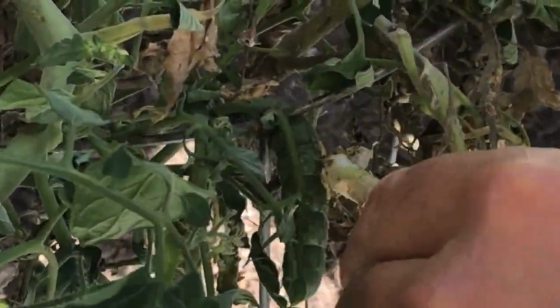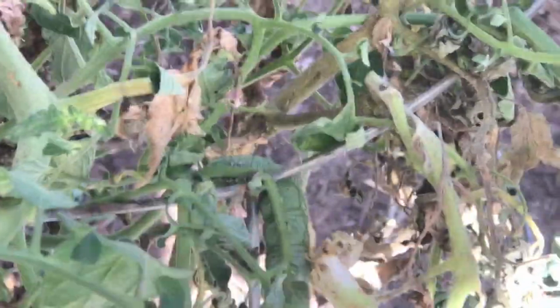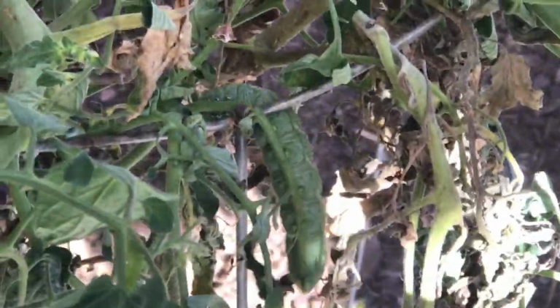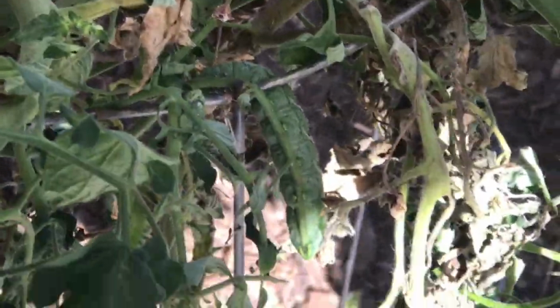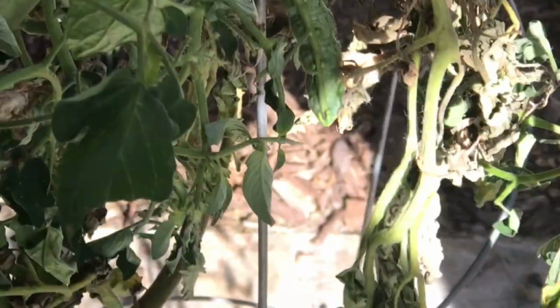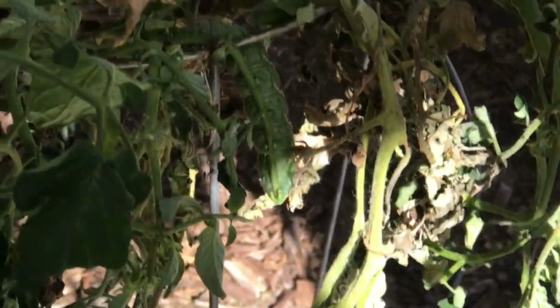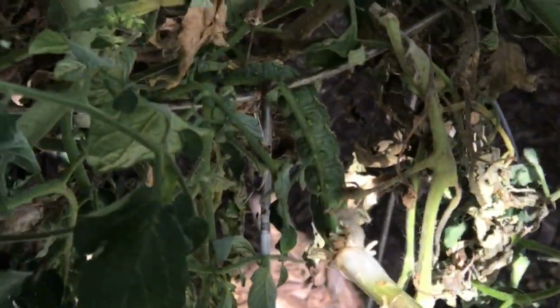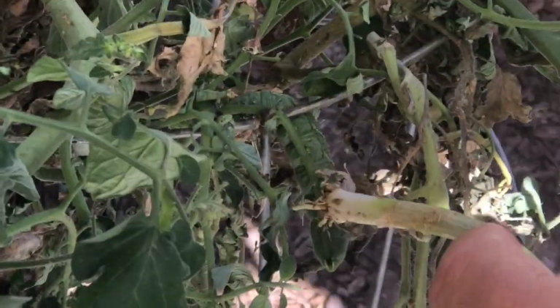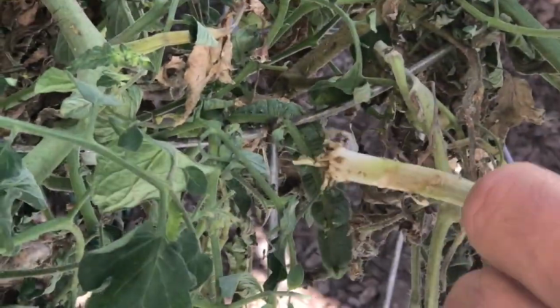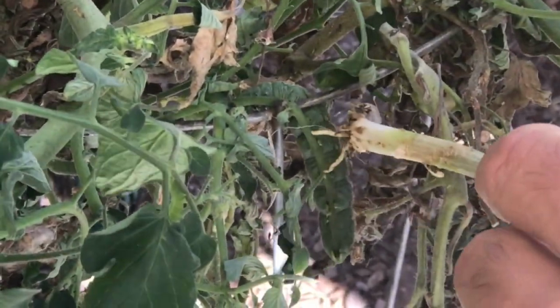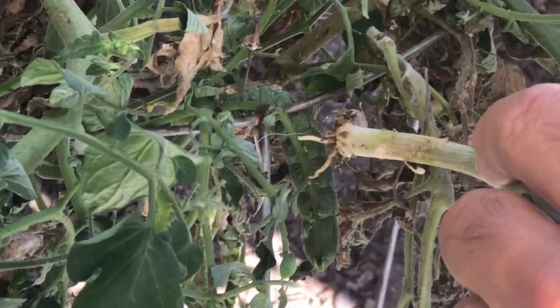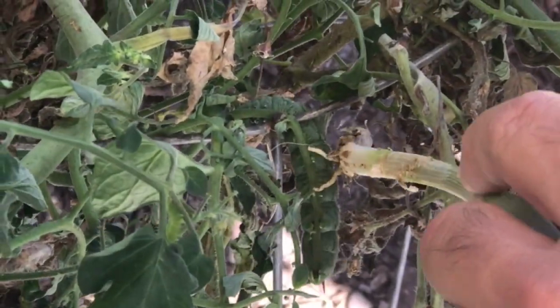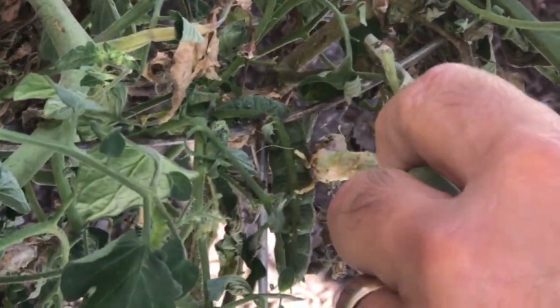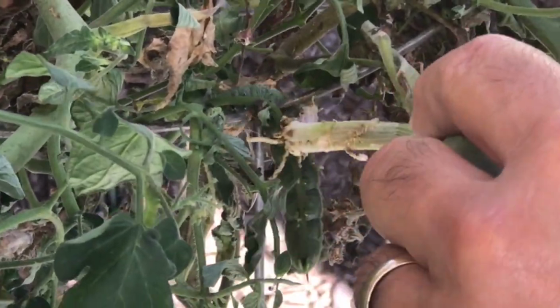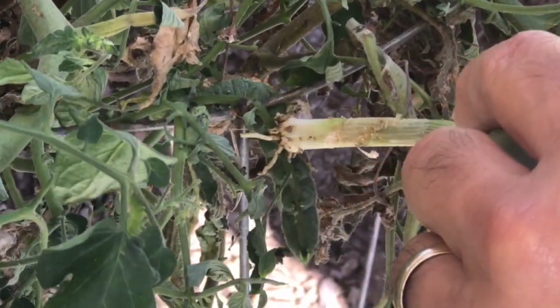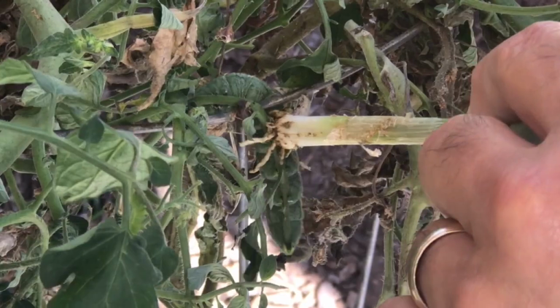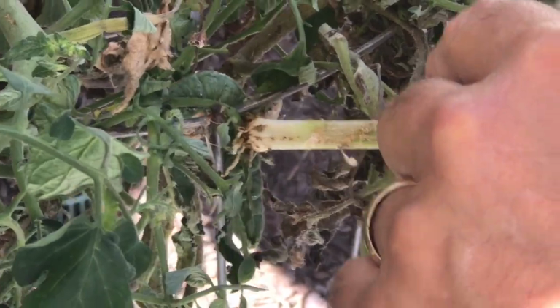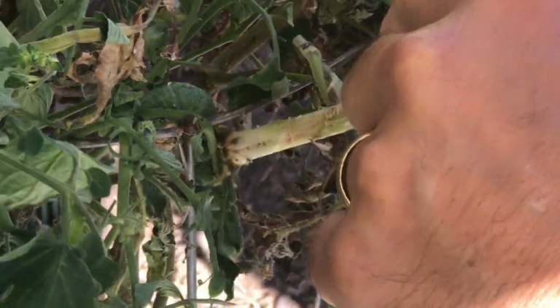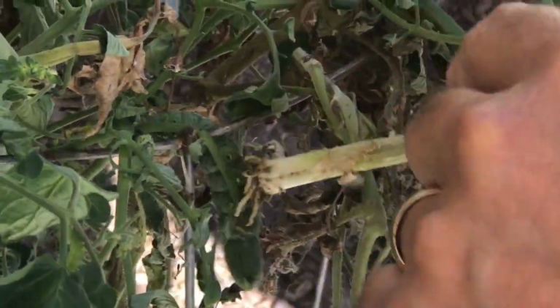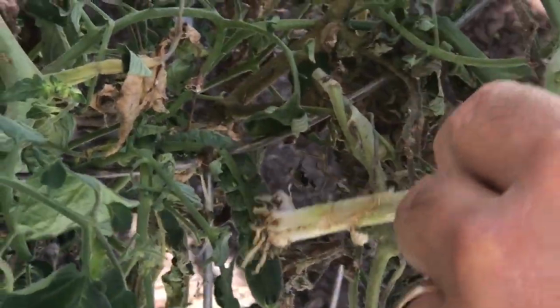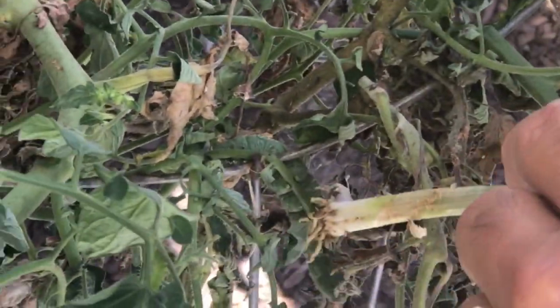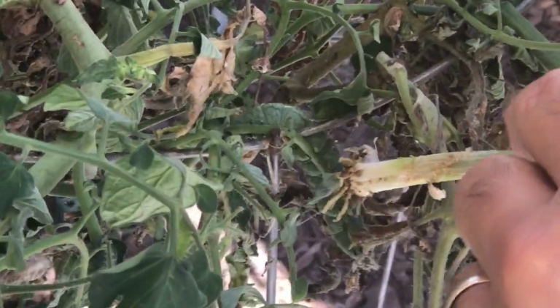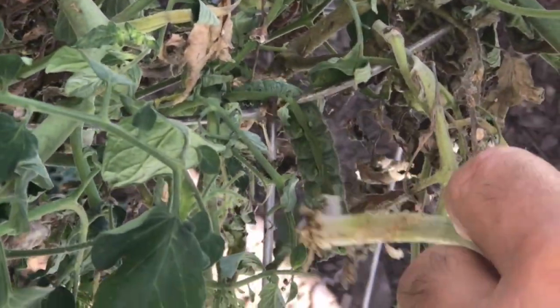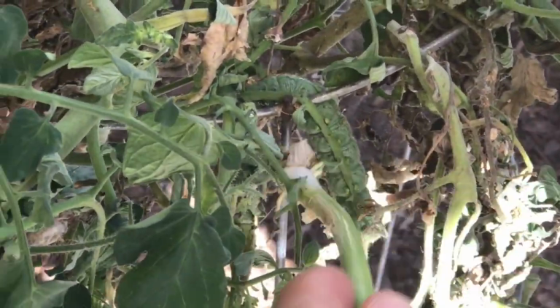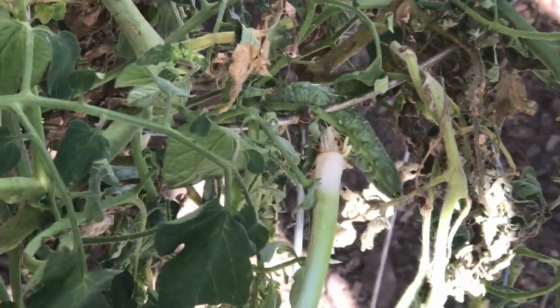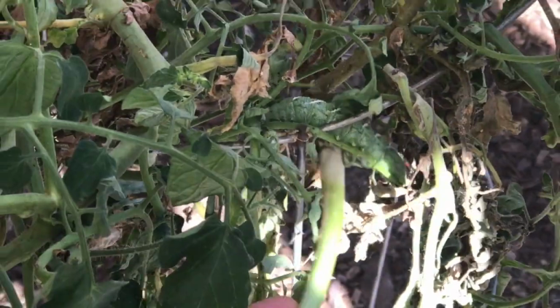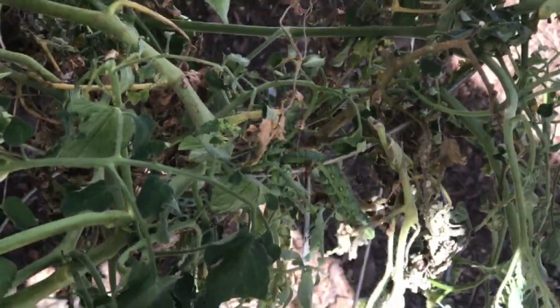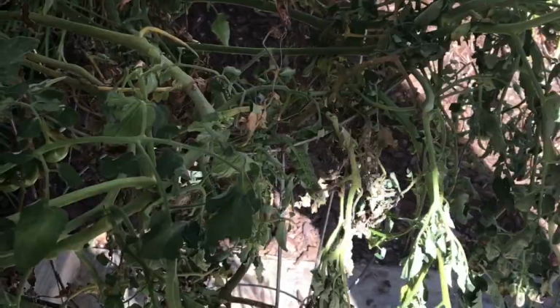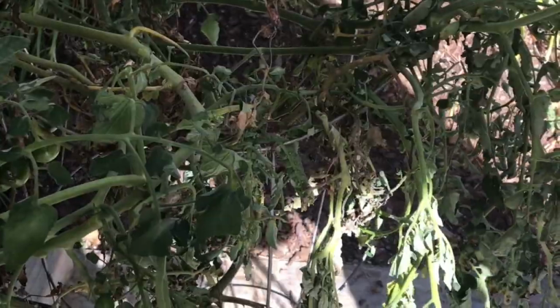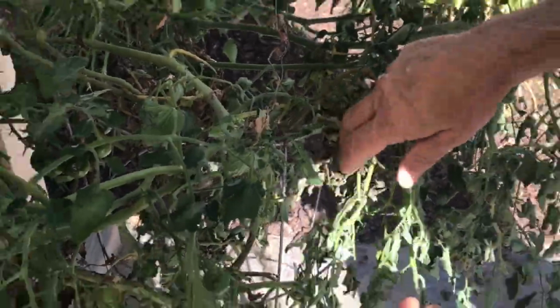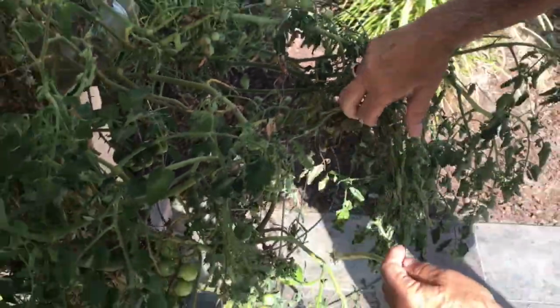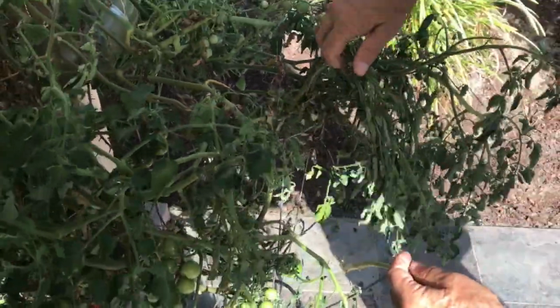They're just kind of big and gross - I'm not gonna touch it. Usually what you do is pick them off and throw them in the trash, just because they are eating your plants. They are hungry guys.